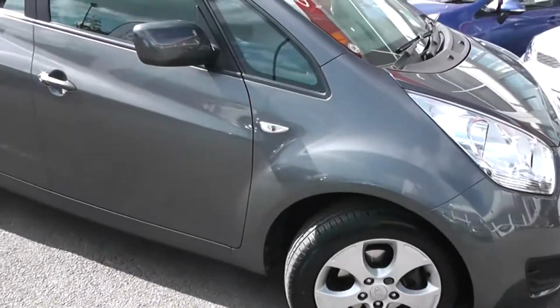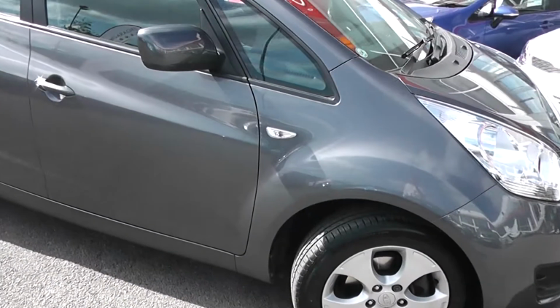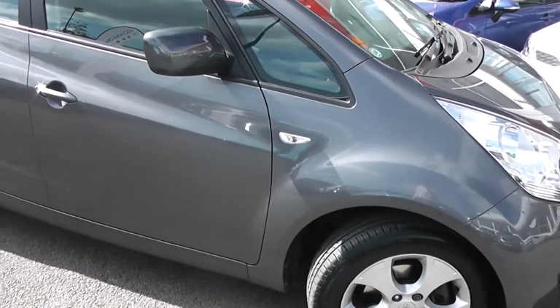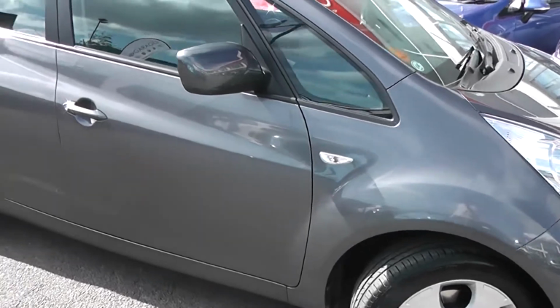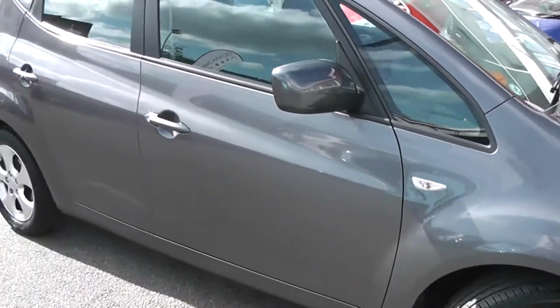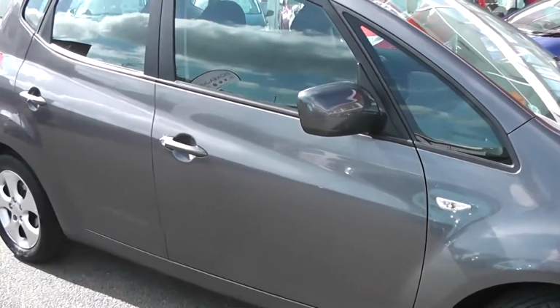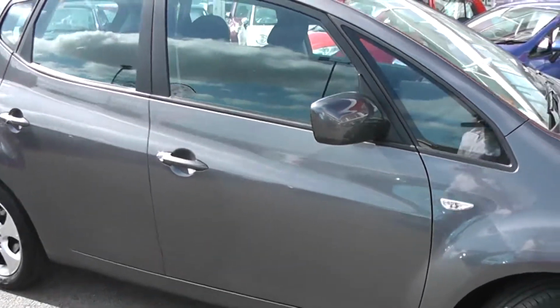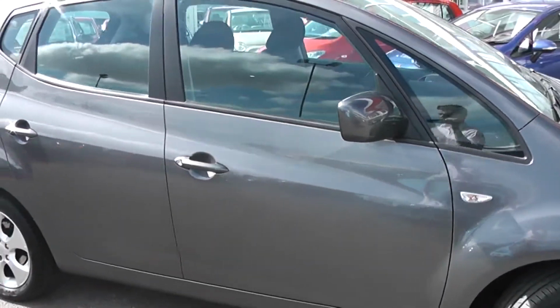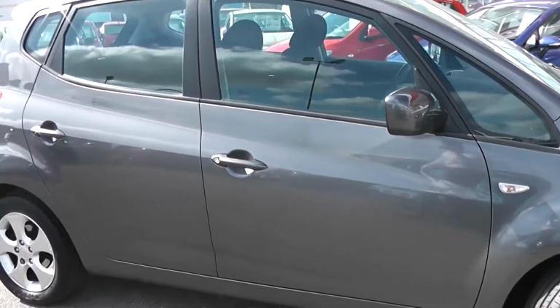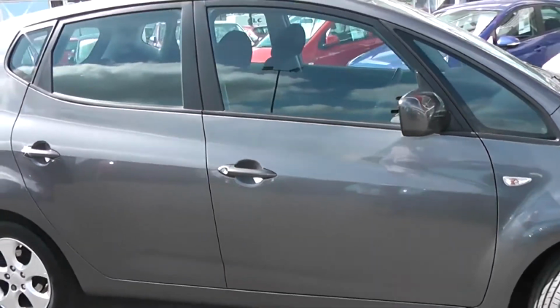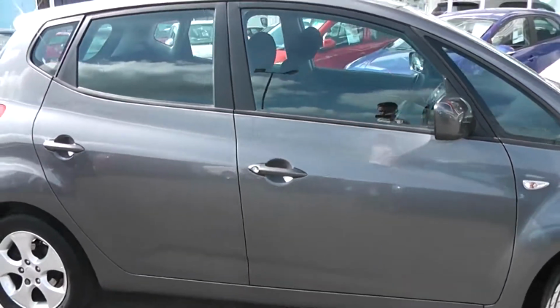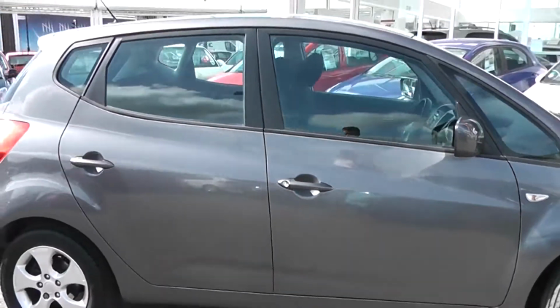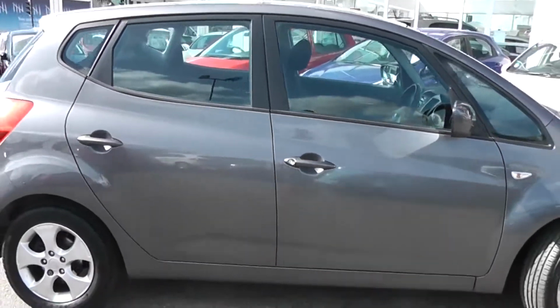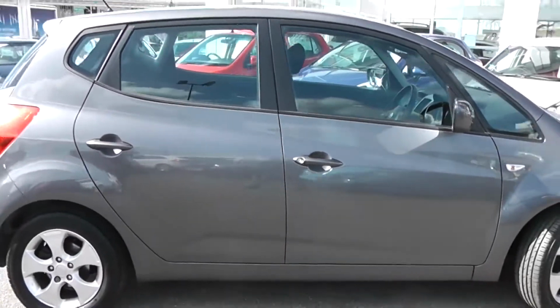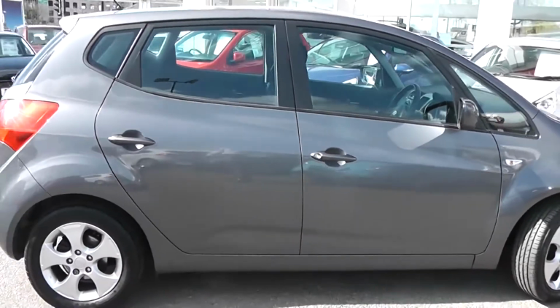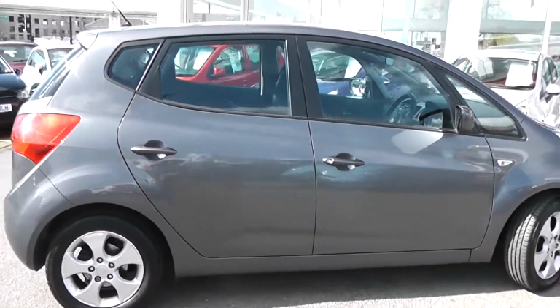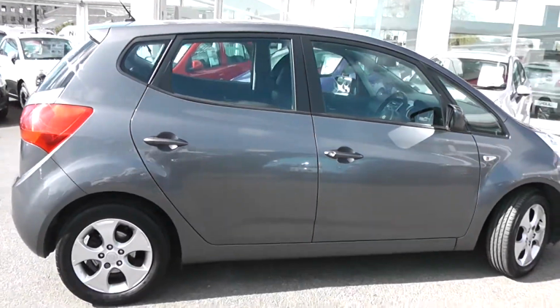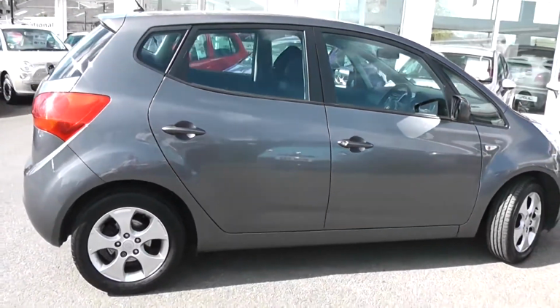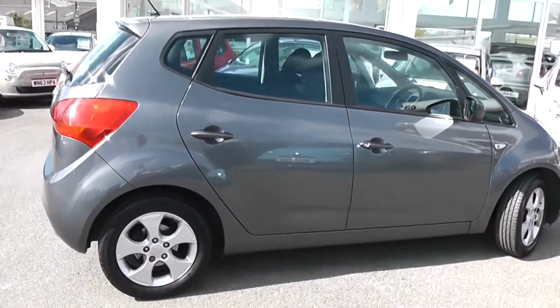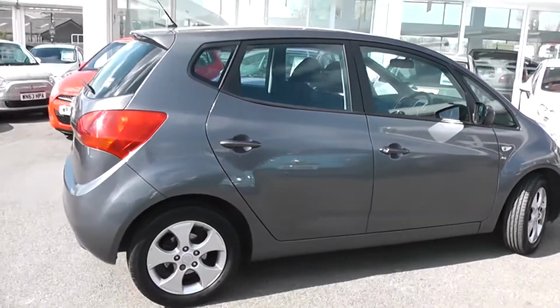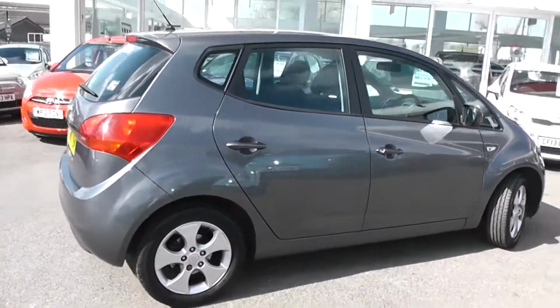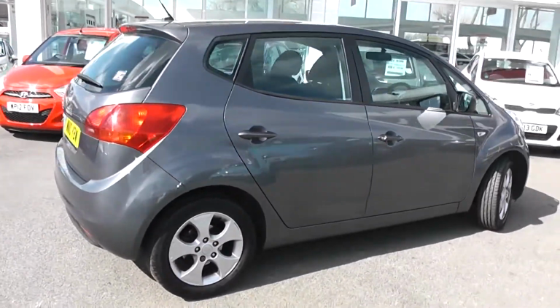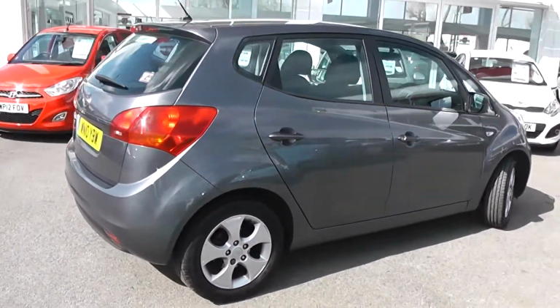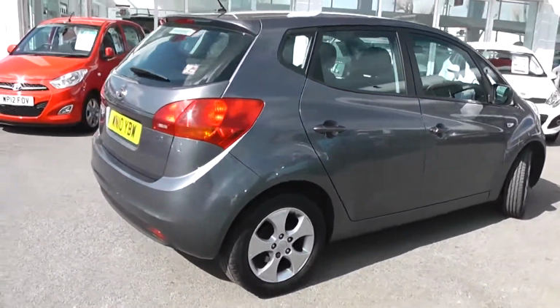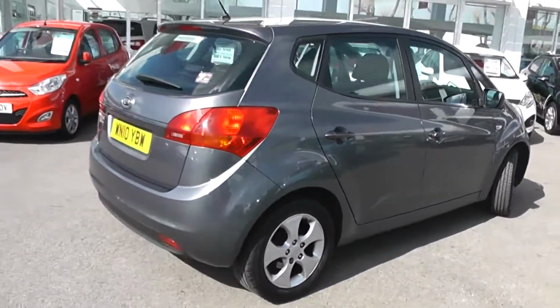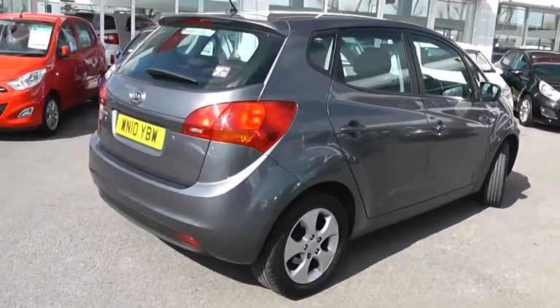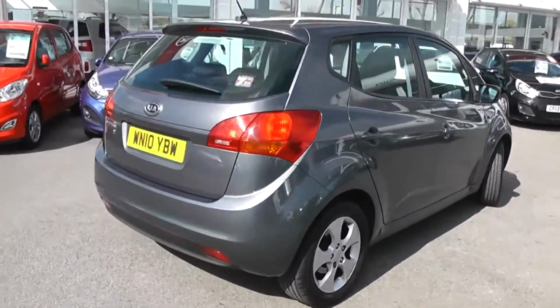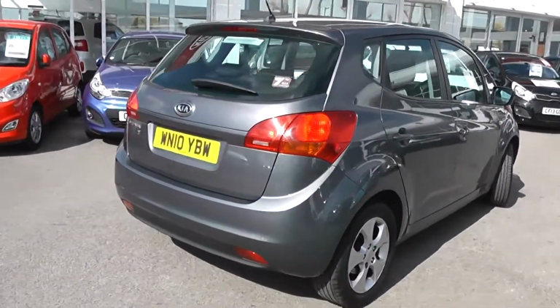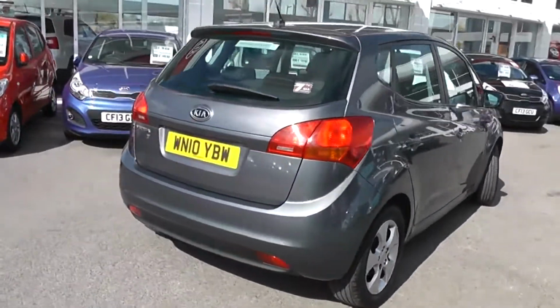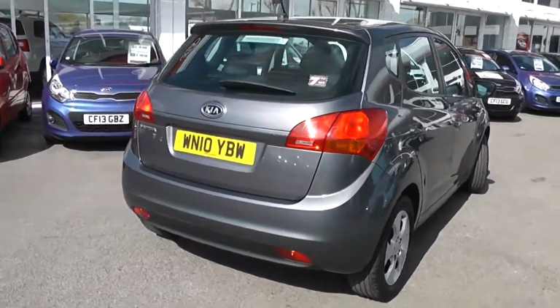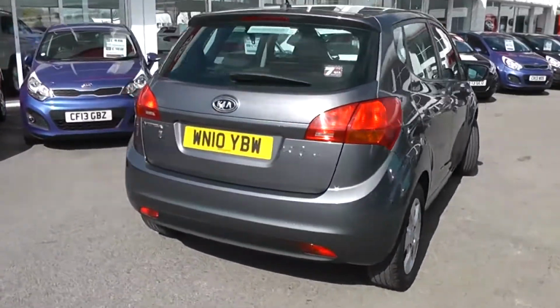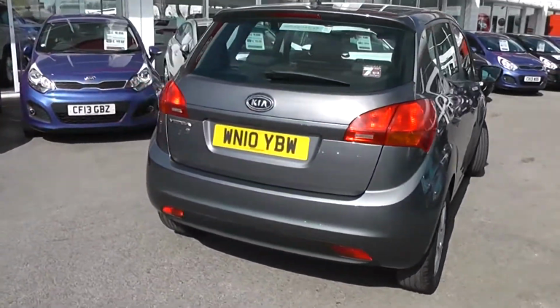There are side indicator lights, body colour wing mirrors and door handles. It's a 5-door with motorised central locking. Going round to the rear, we've got a high-rise third rear brake light with a rear wiper.